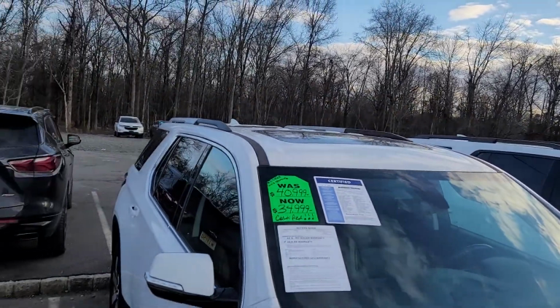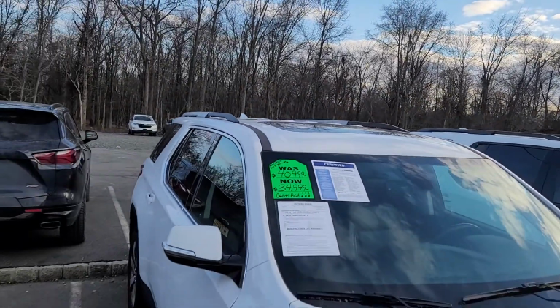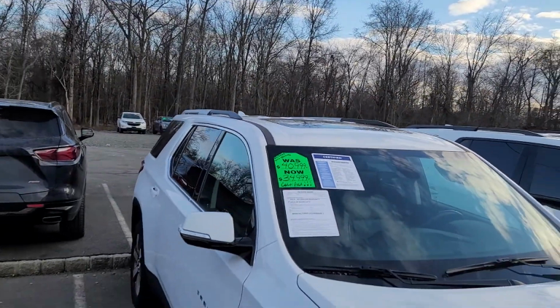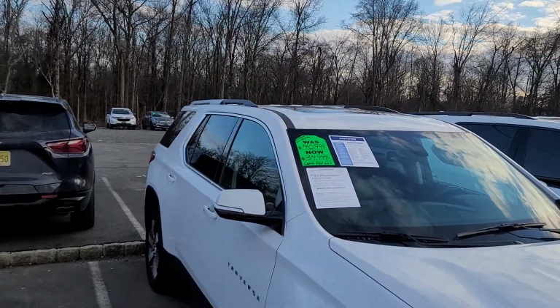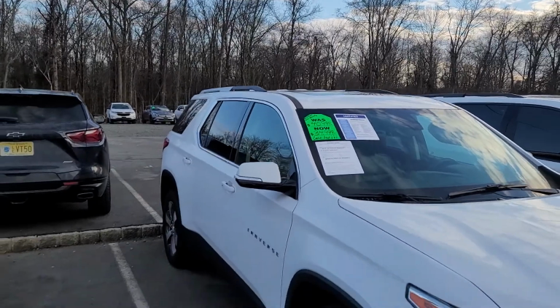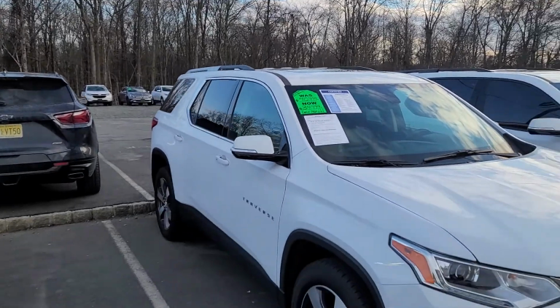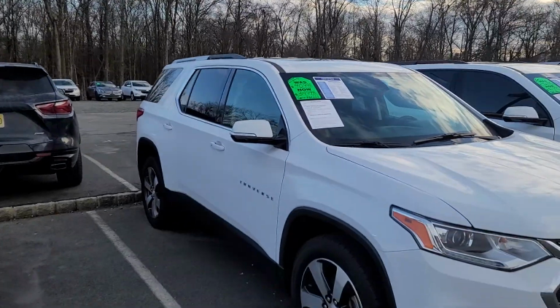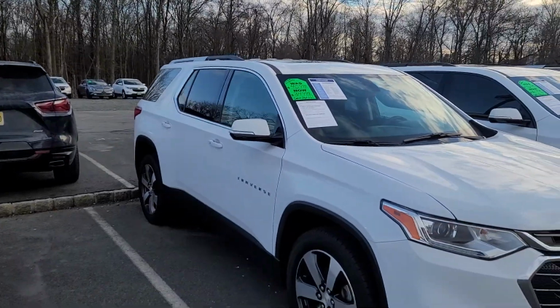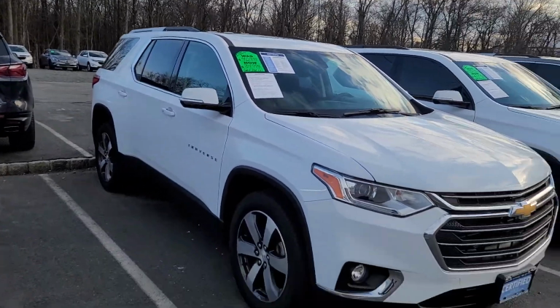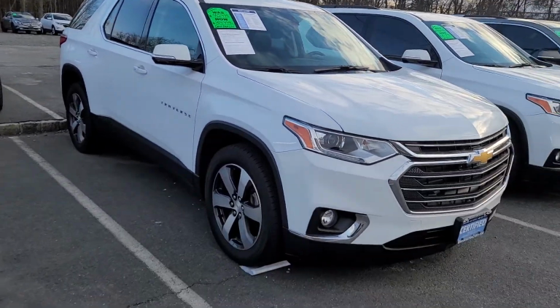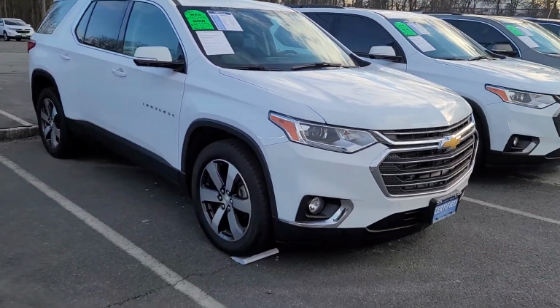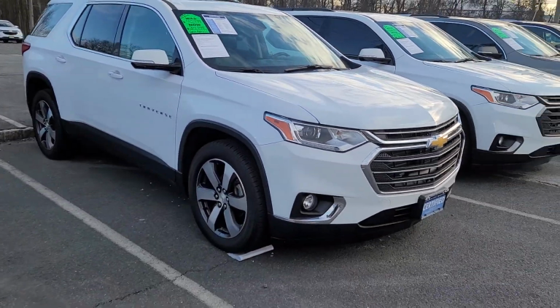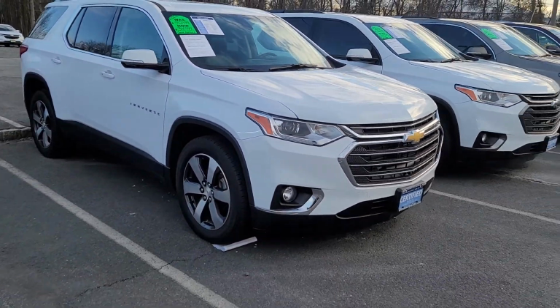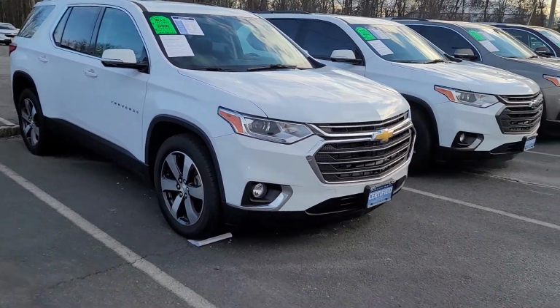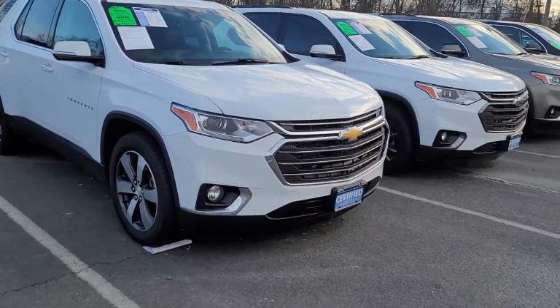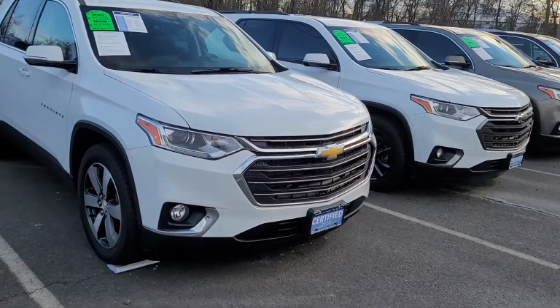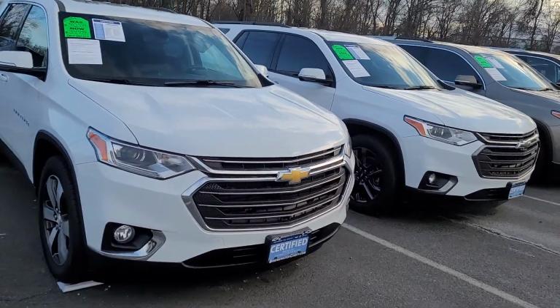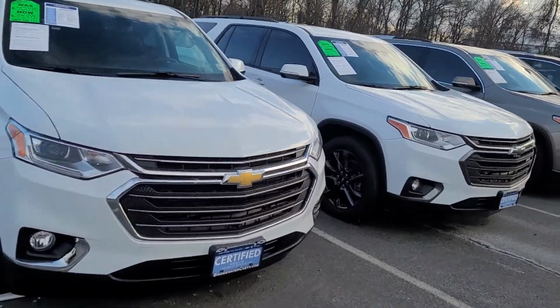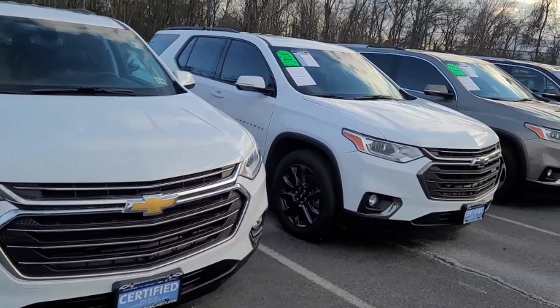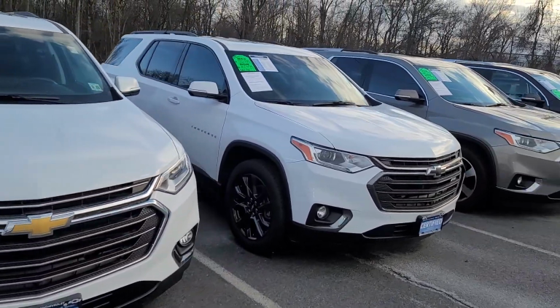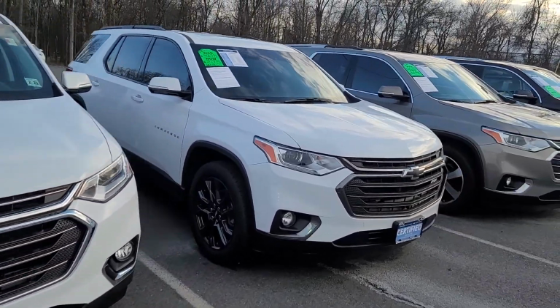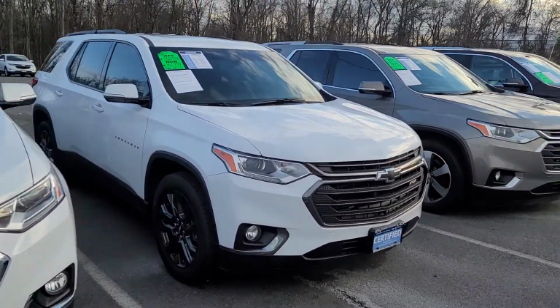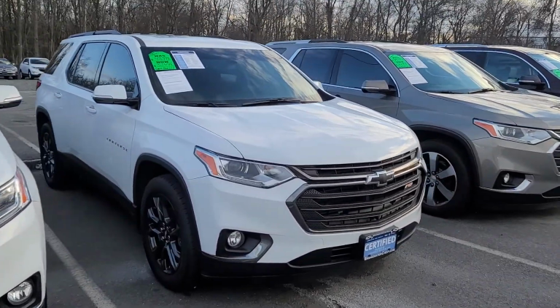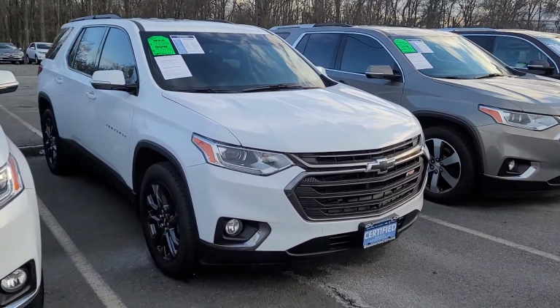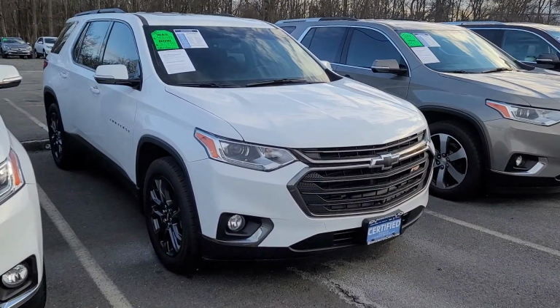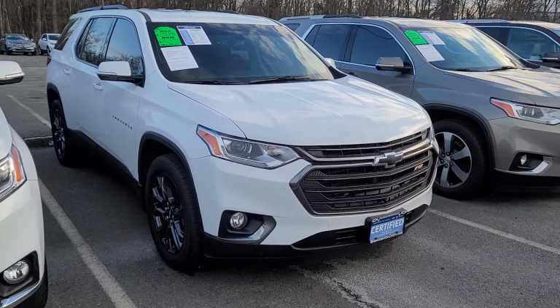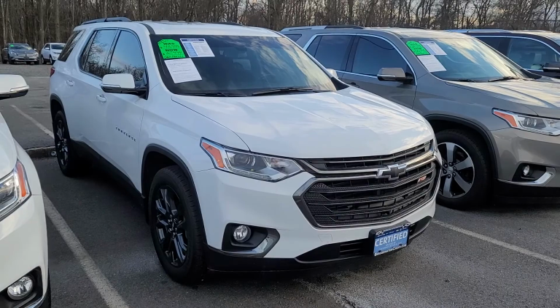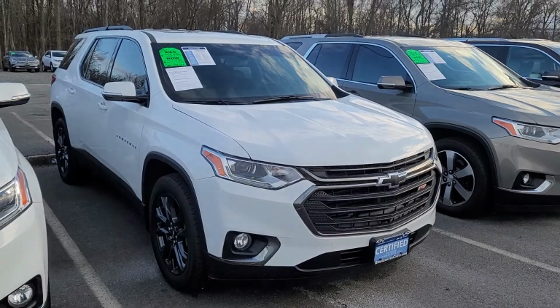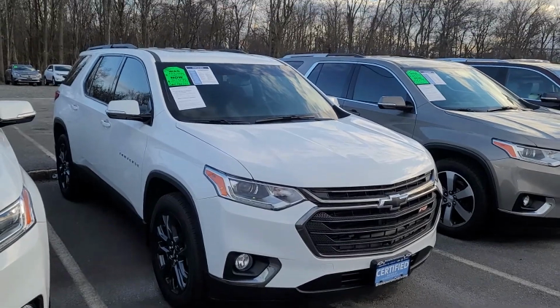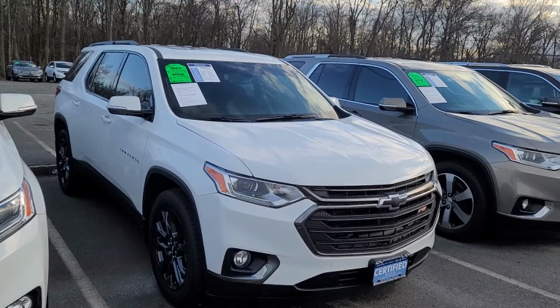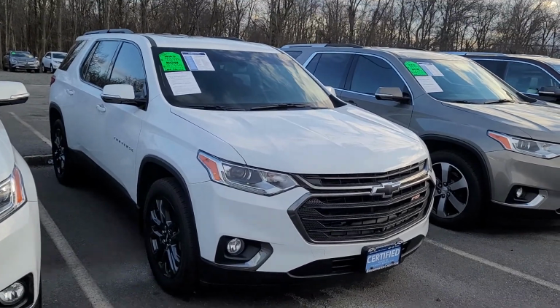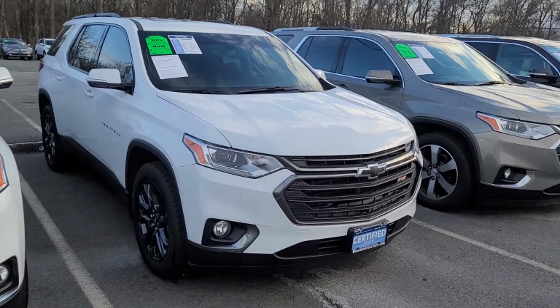It does have the roof racks — not the cross rails — dual sunroof, nice premium wheels, advanced backup camera system. Then we have a little bit sportier package here, it's called the RS, in white, with the dual sunroof and the advanced camera system.